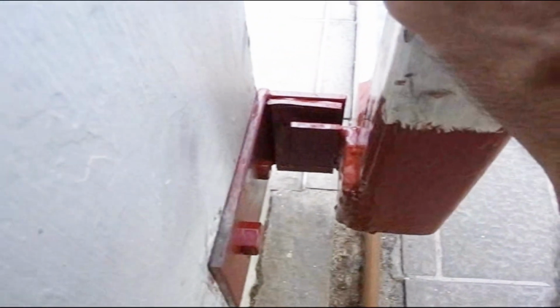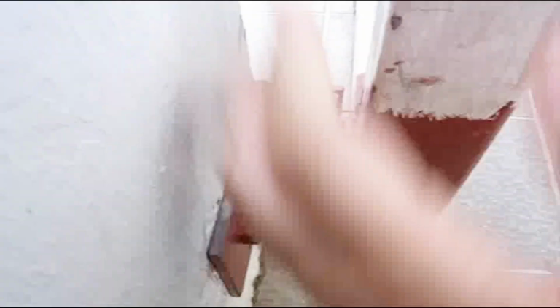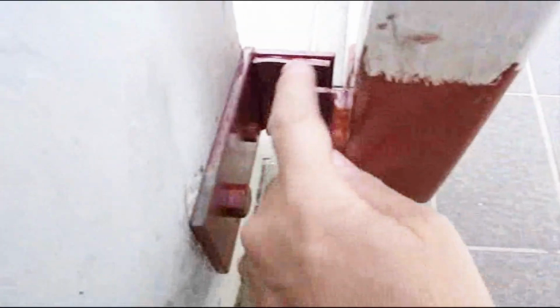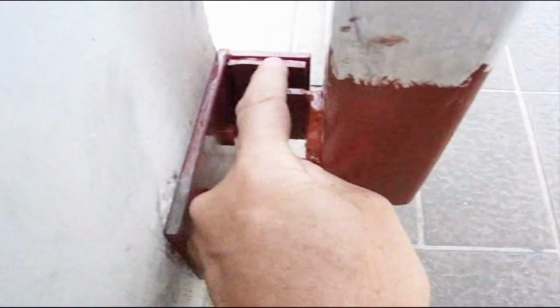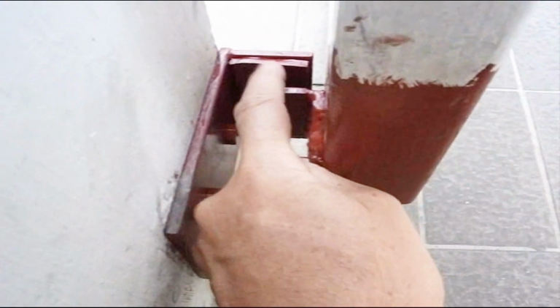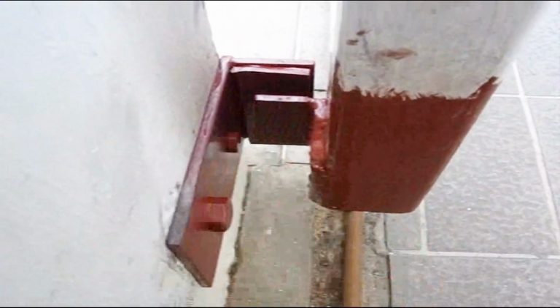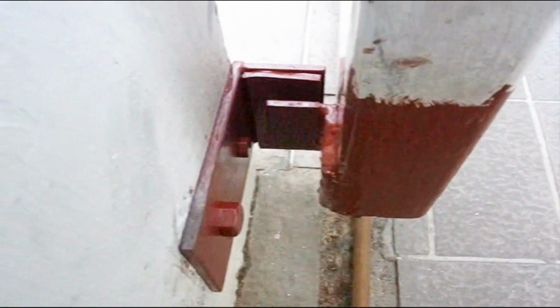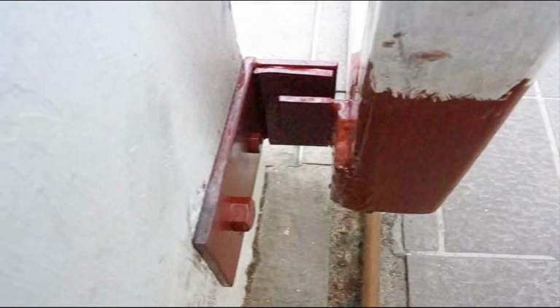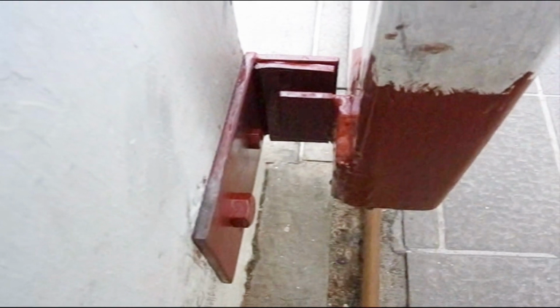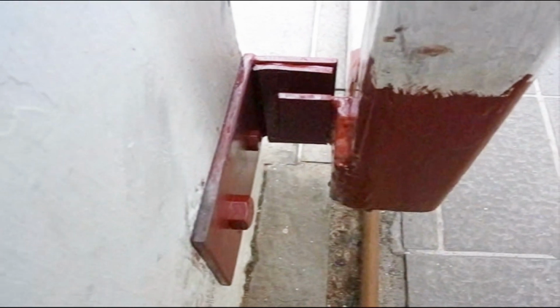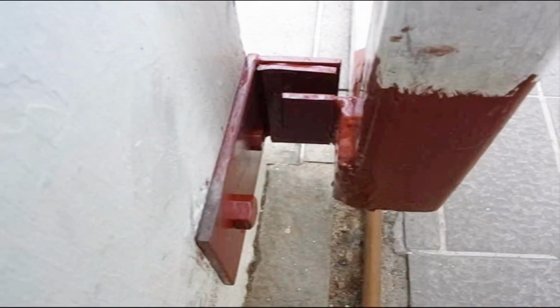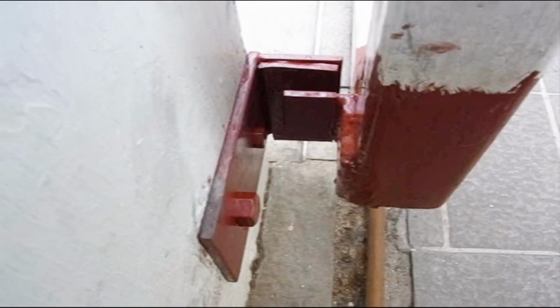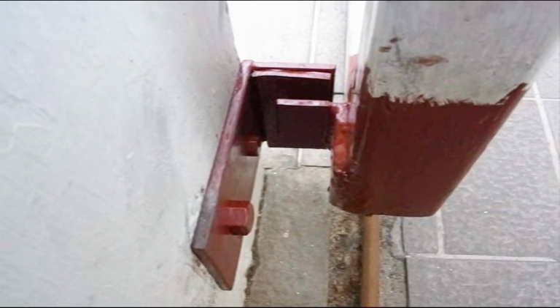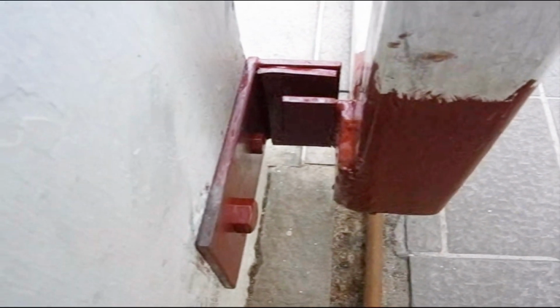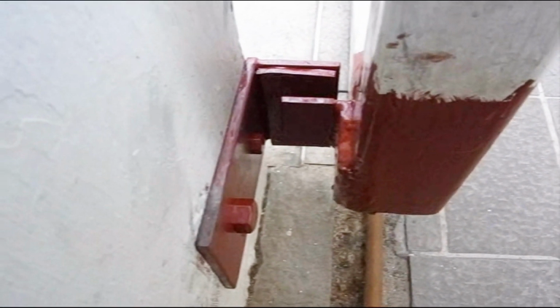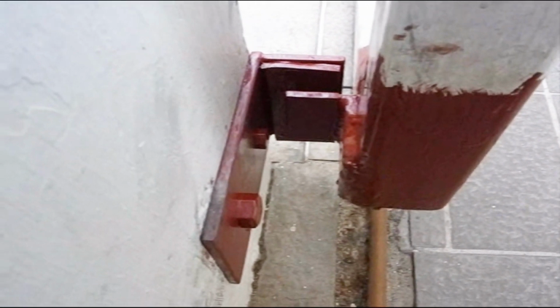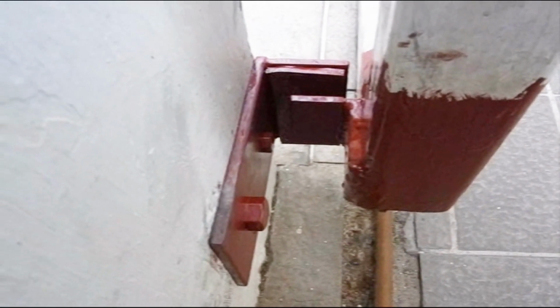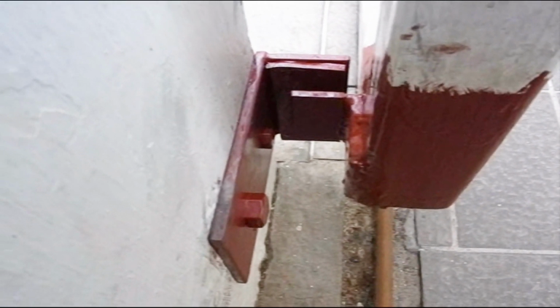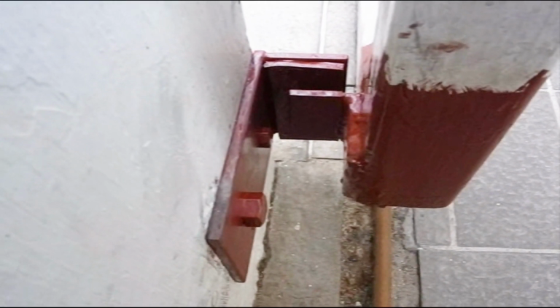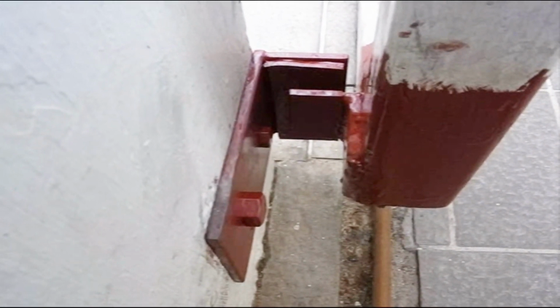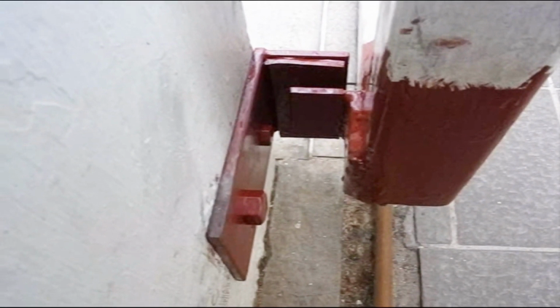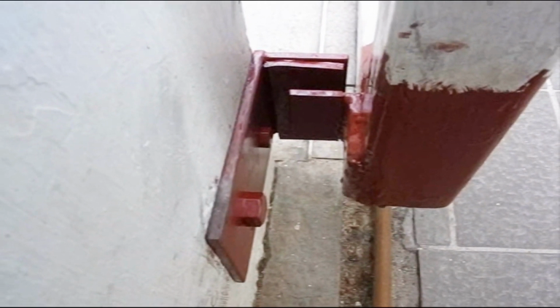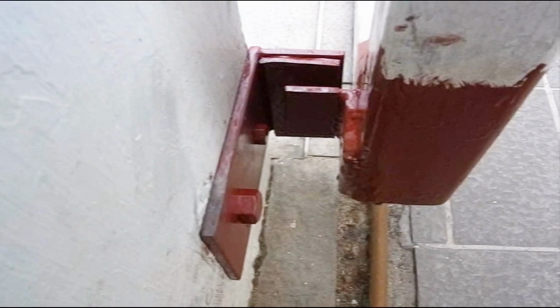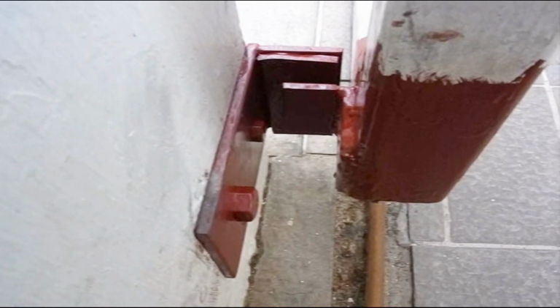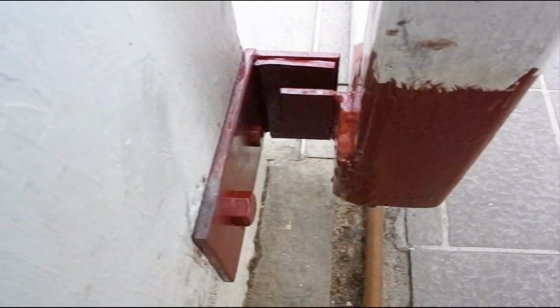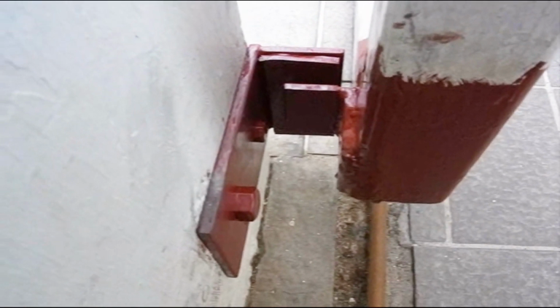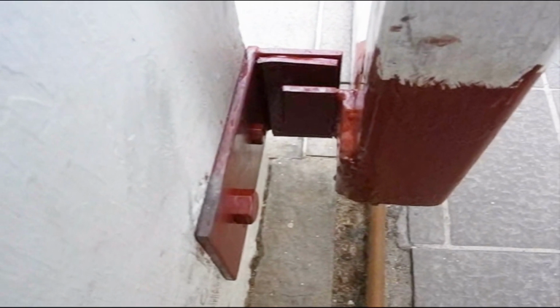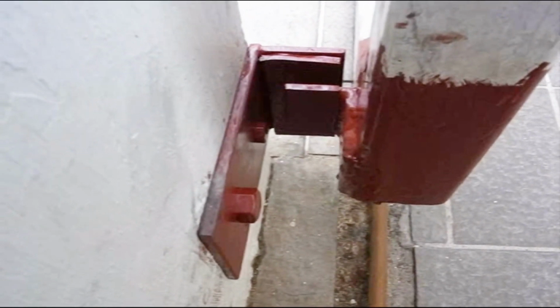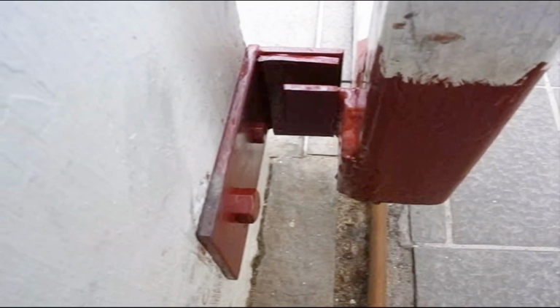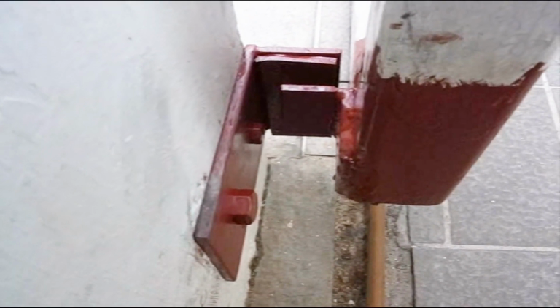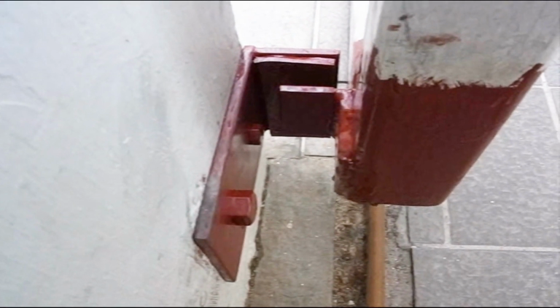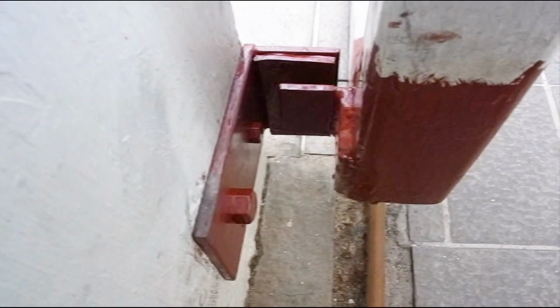I left a little room so it didn't bang every time. If it moves about 1 cm farther than it should, it will slam into the stop and bring the gate to a halt.